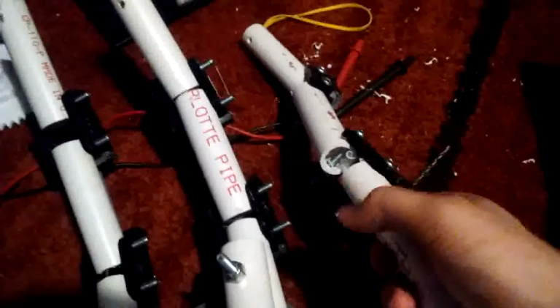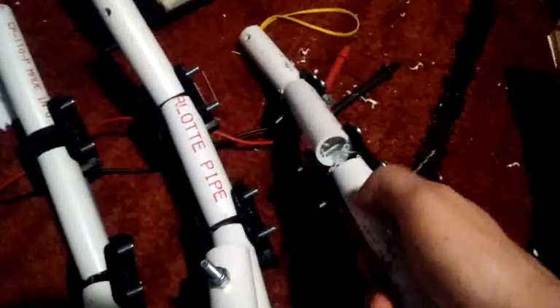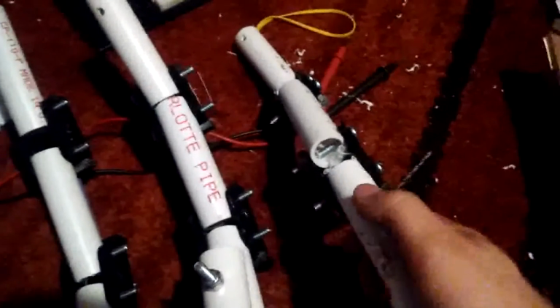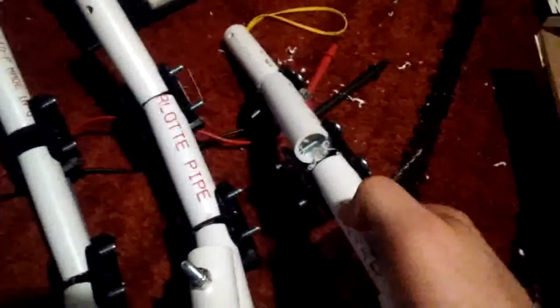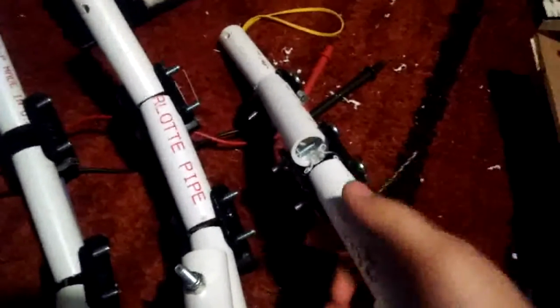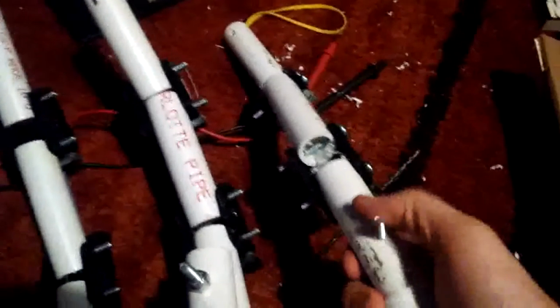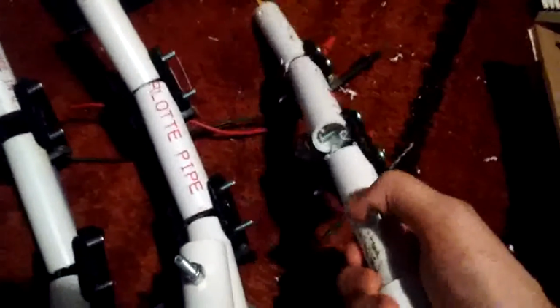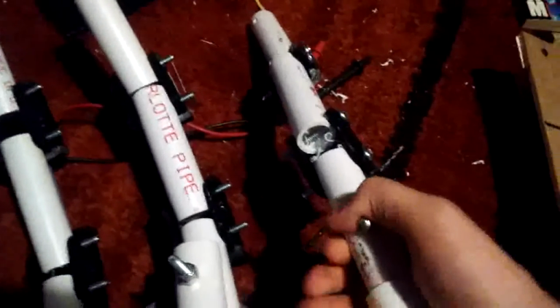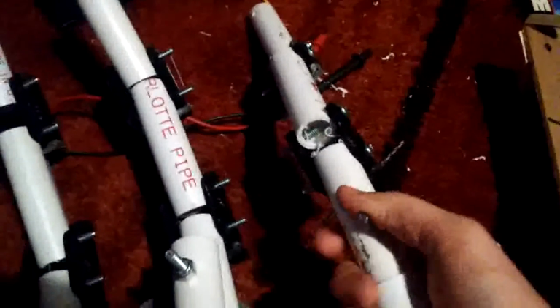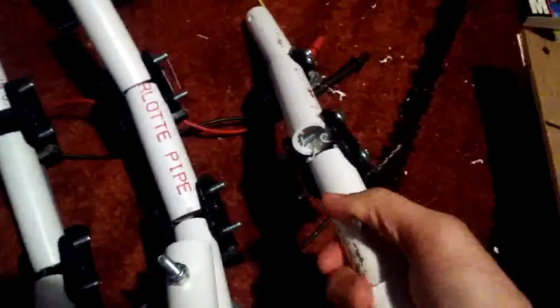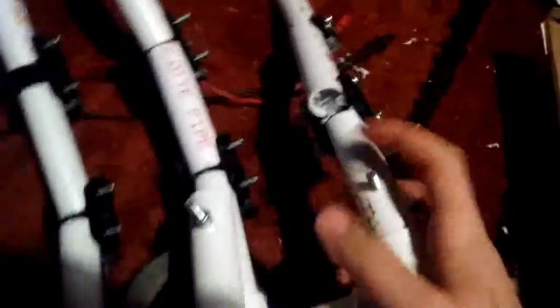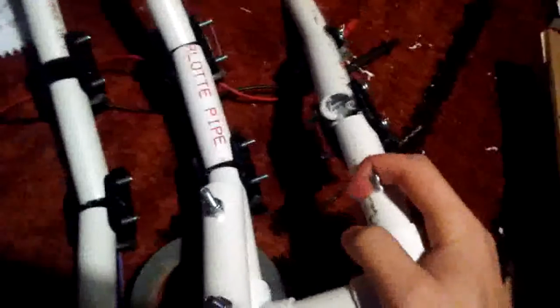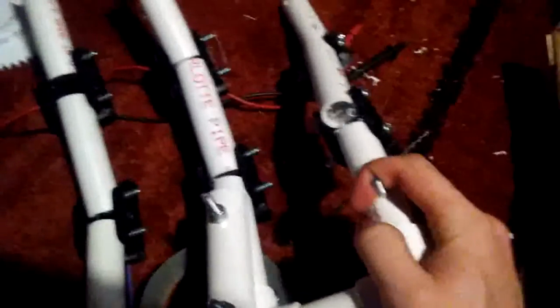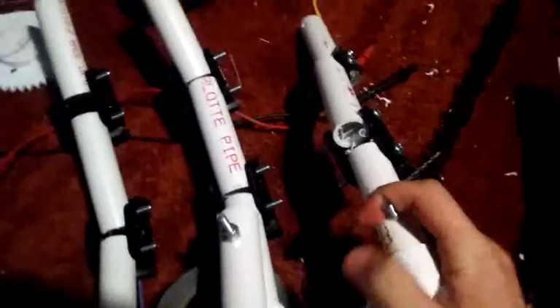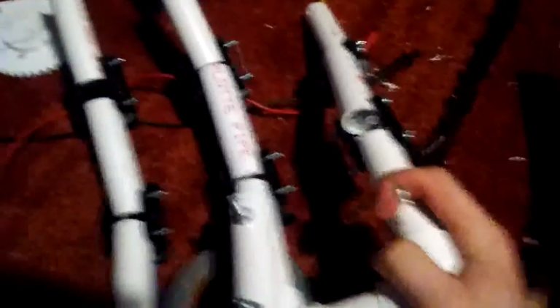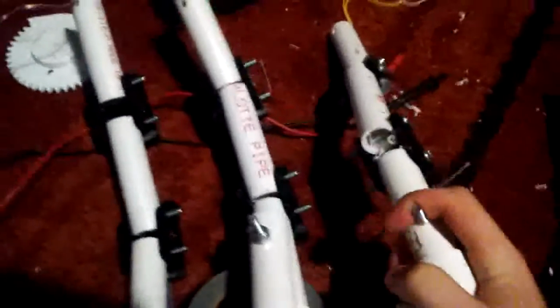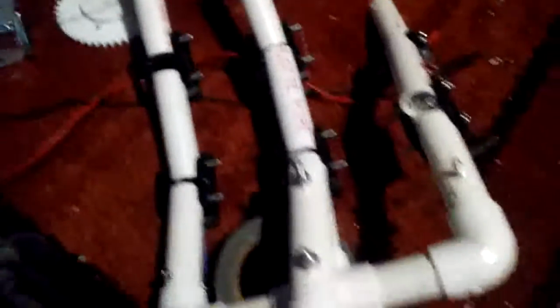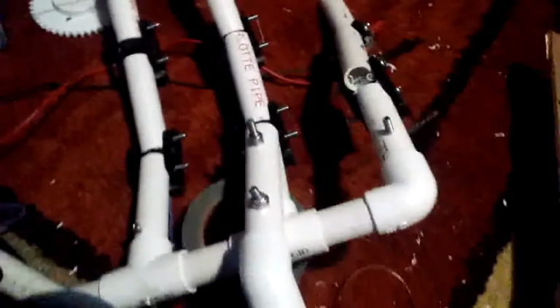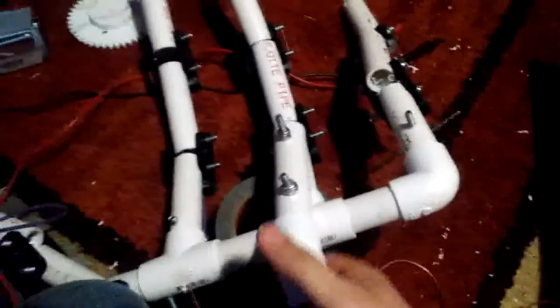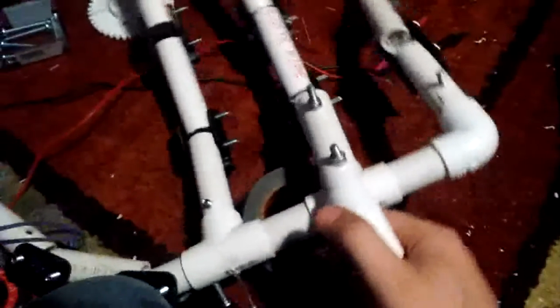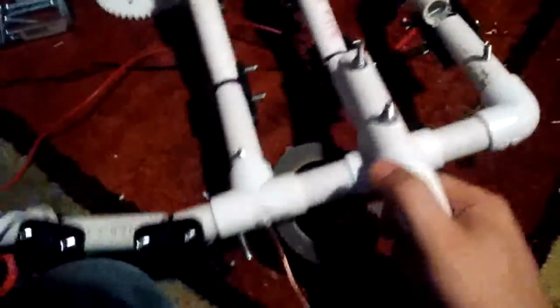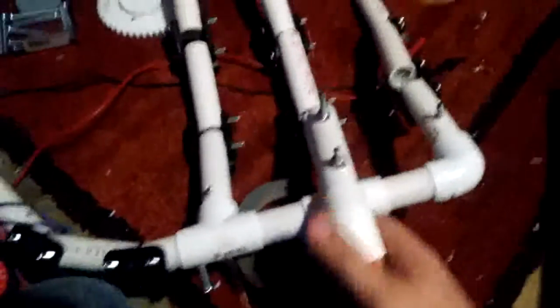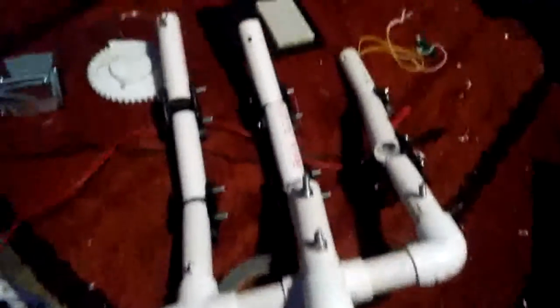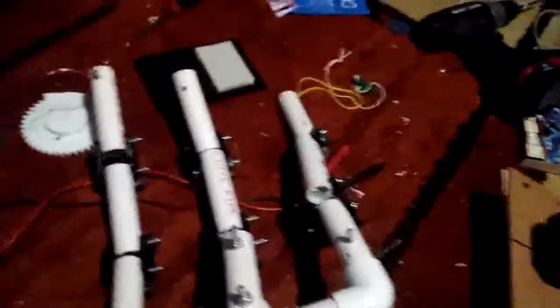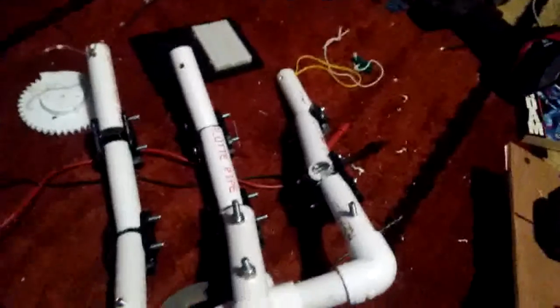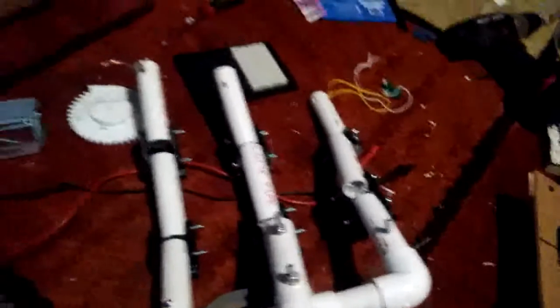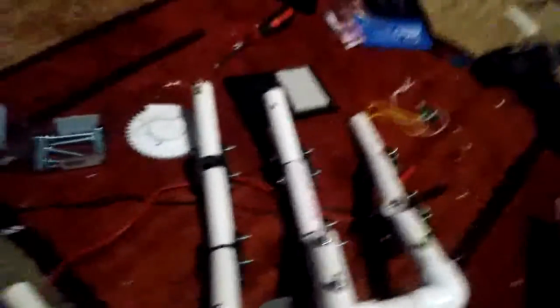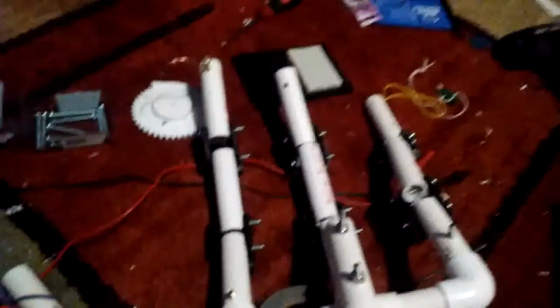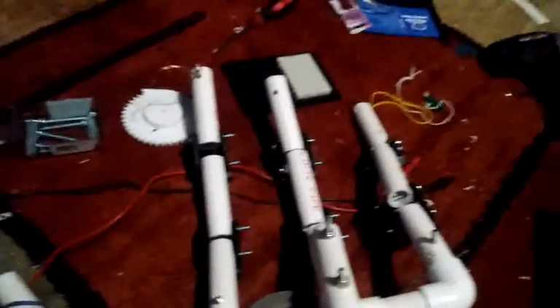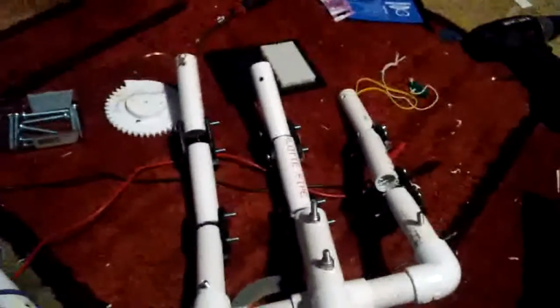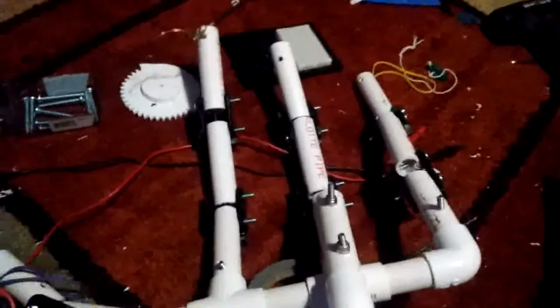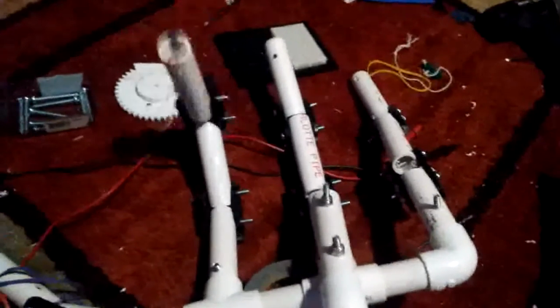I'll probably be PVC gluing this all together over the next few days, and wiring up the rest of them so it works just like the pointer finger.